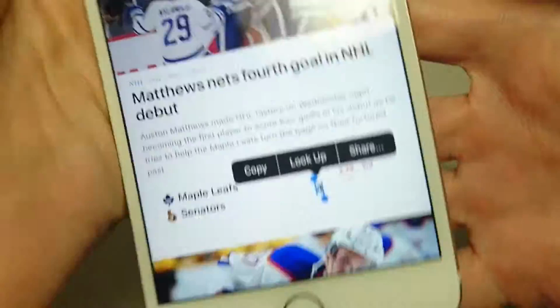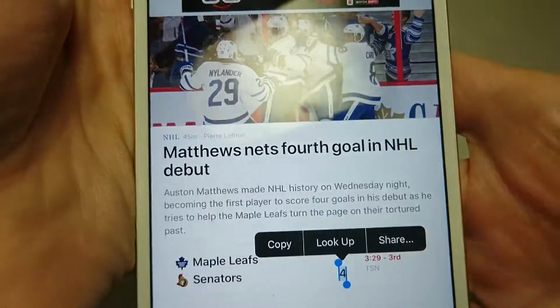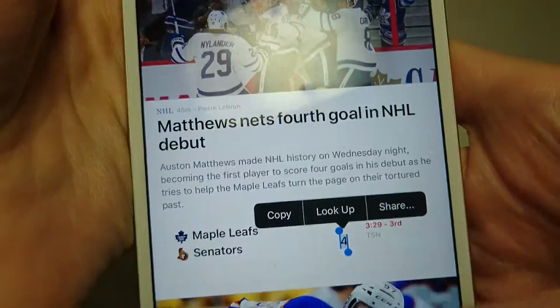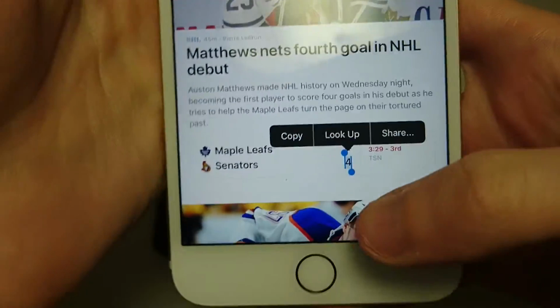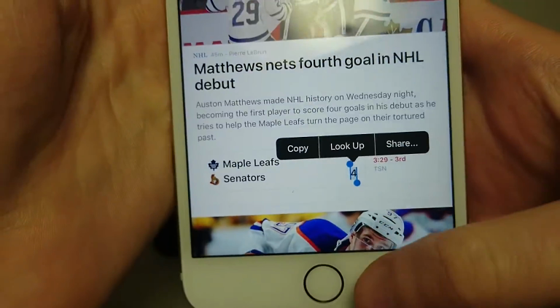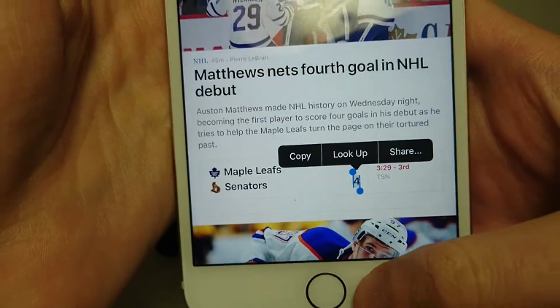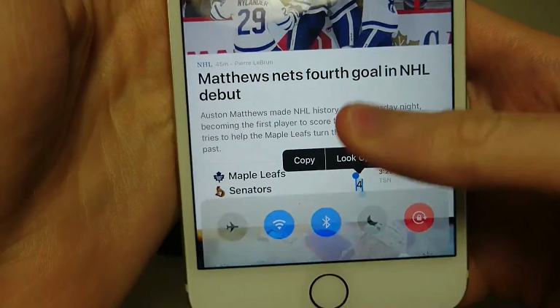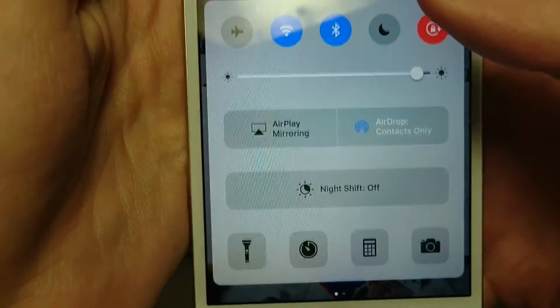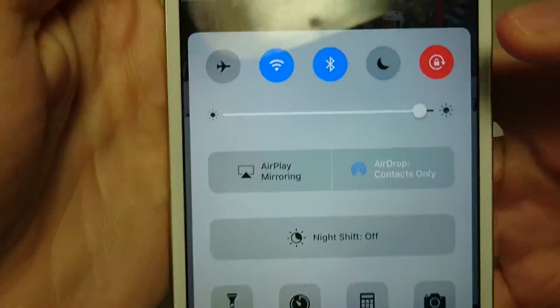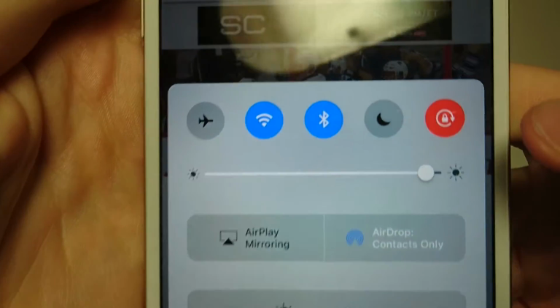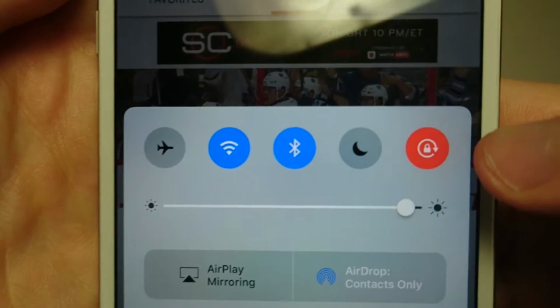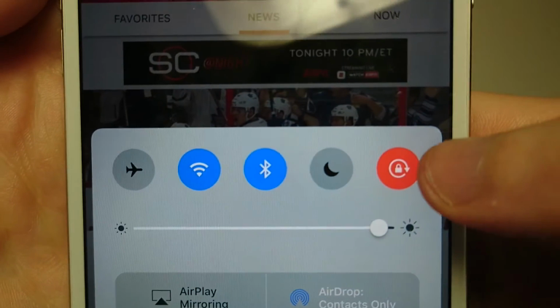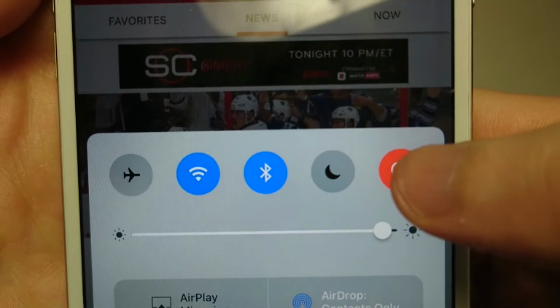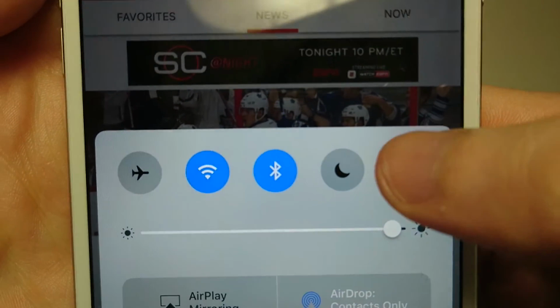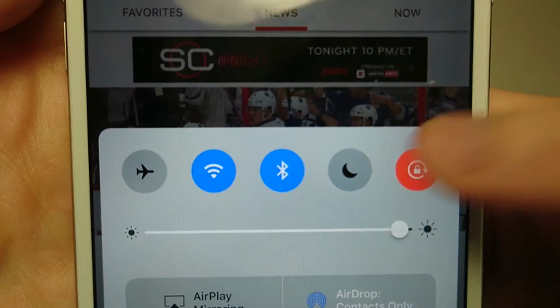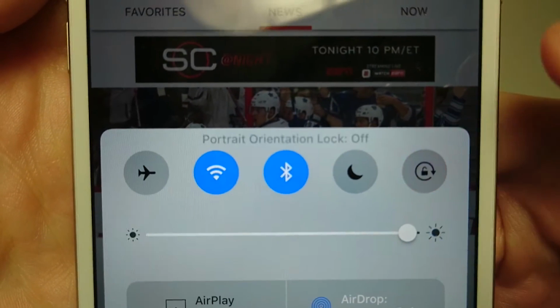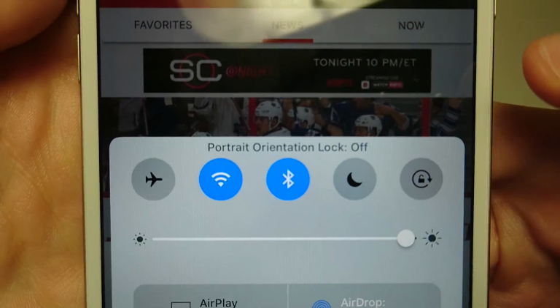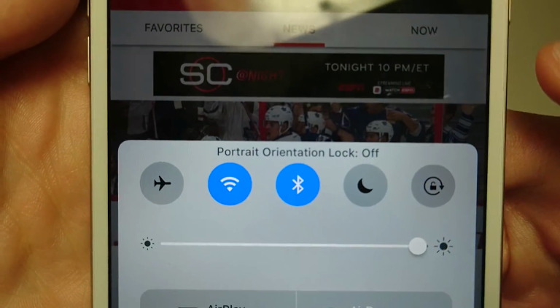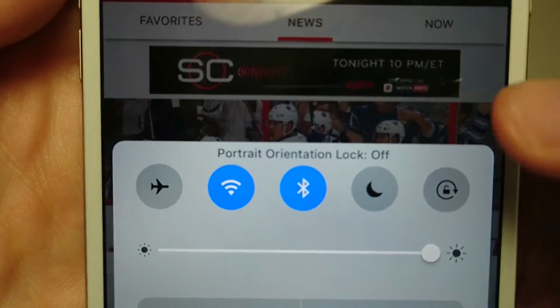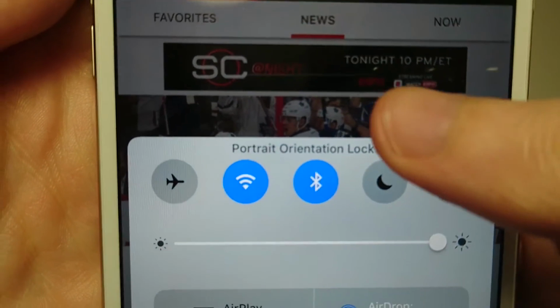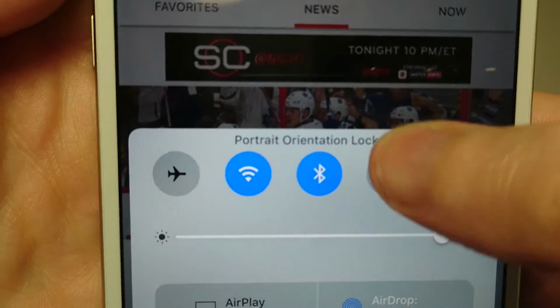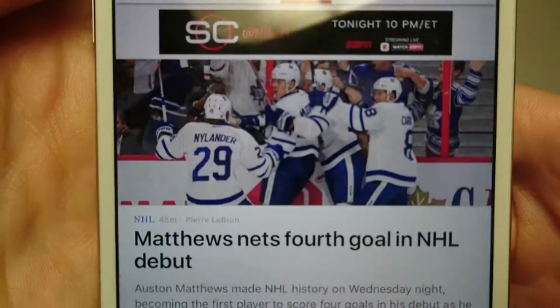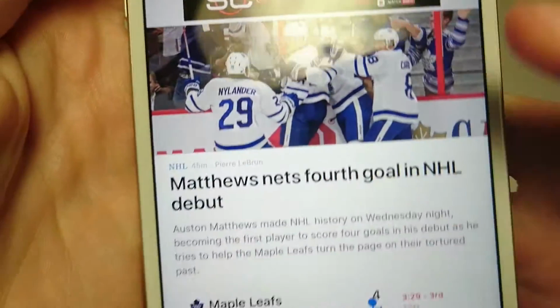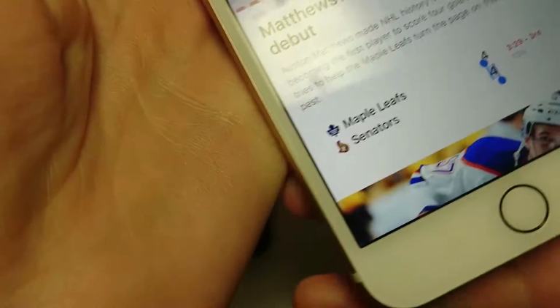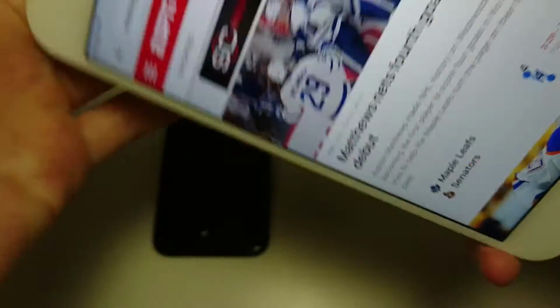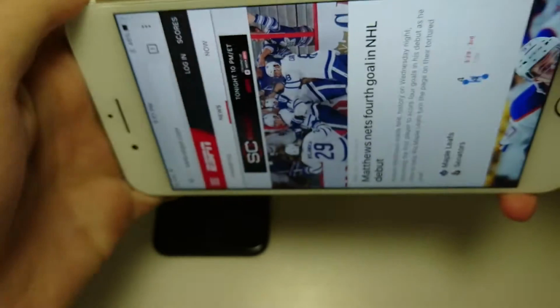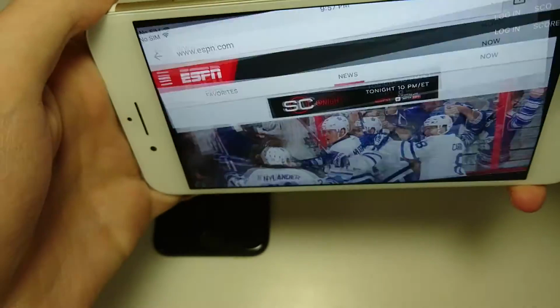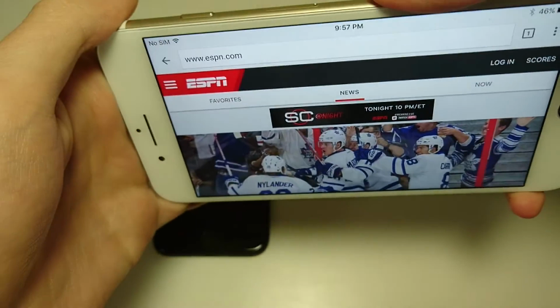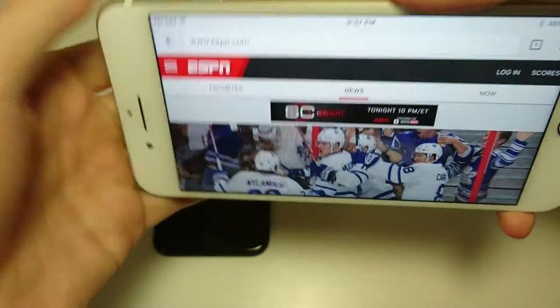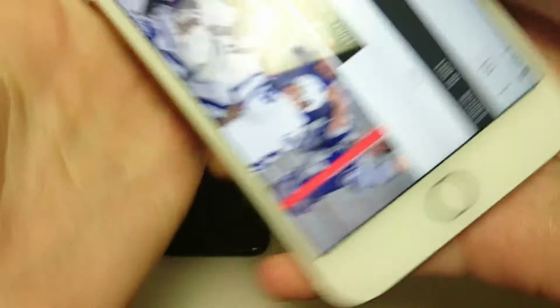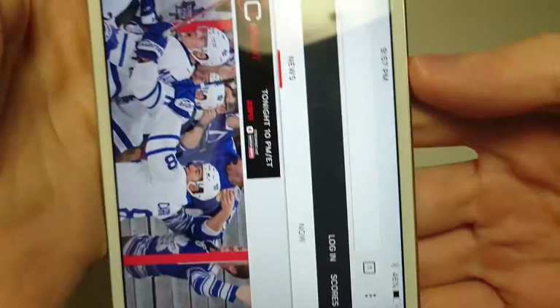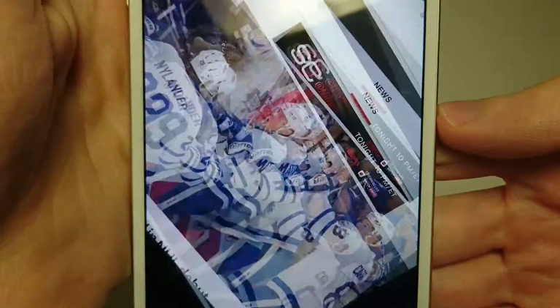And of course if you want to turn that off, you just press the button again so it's not red anymore. And now the rotation is back on.